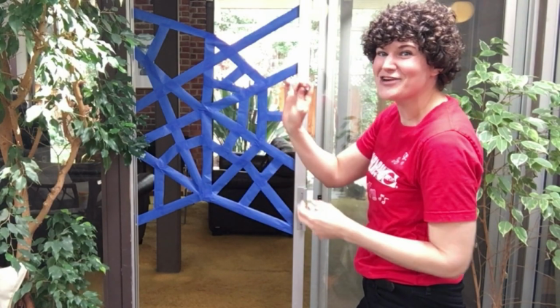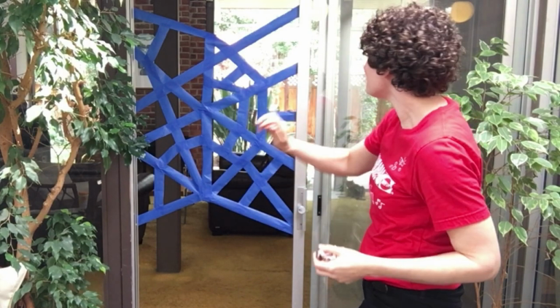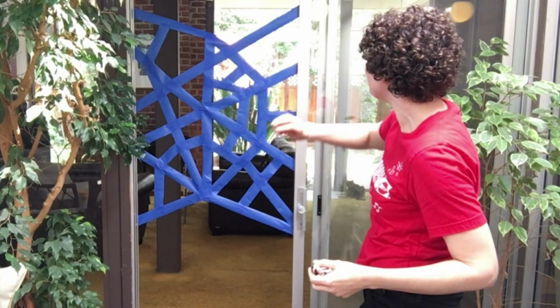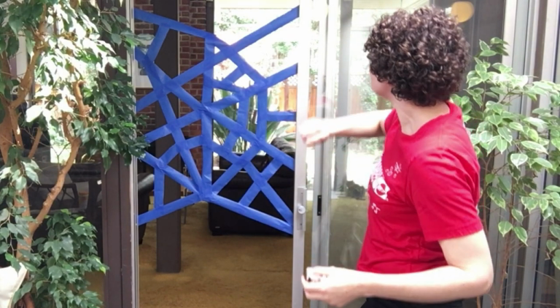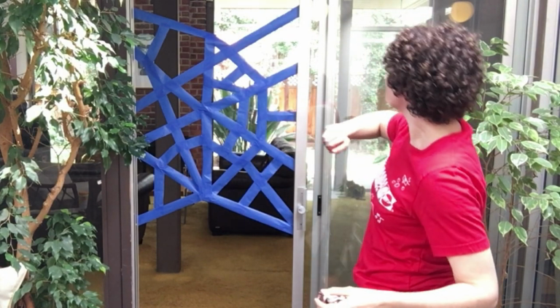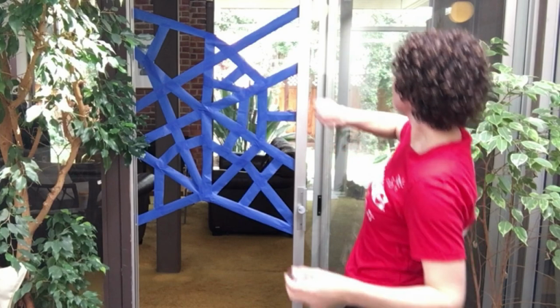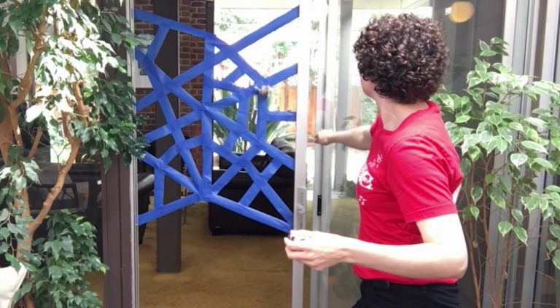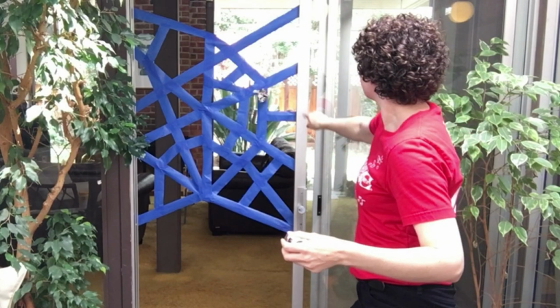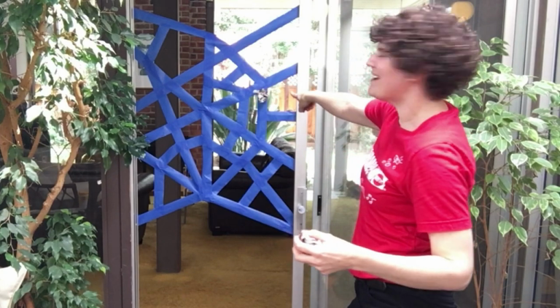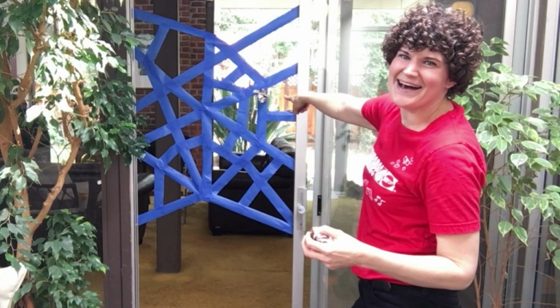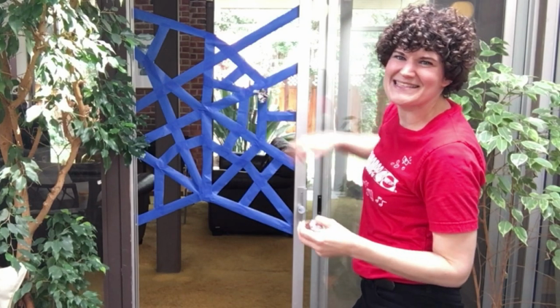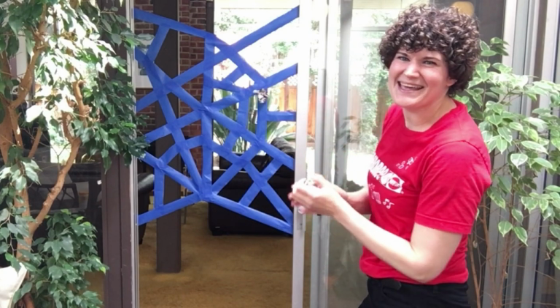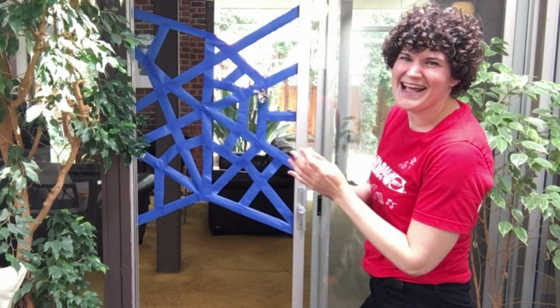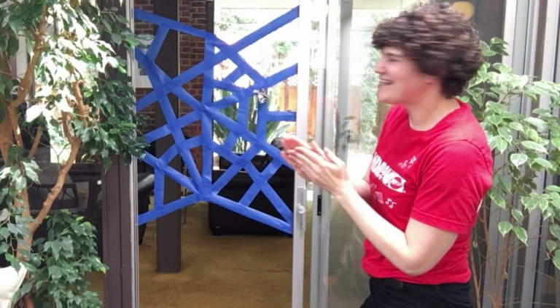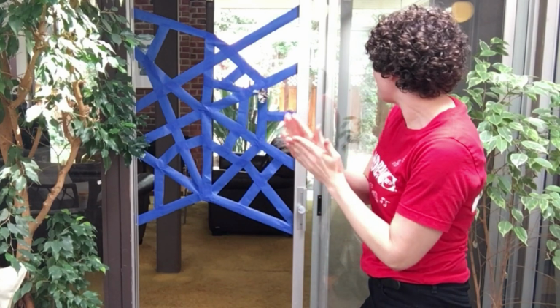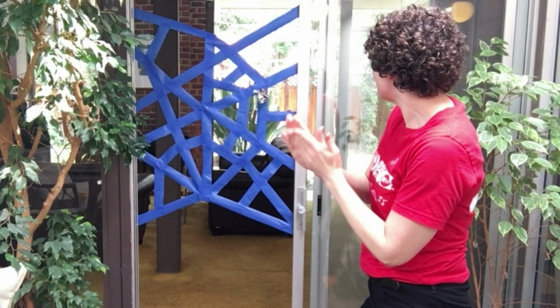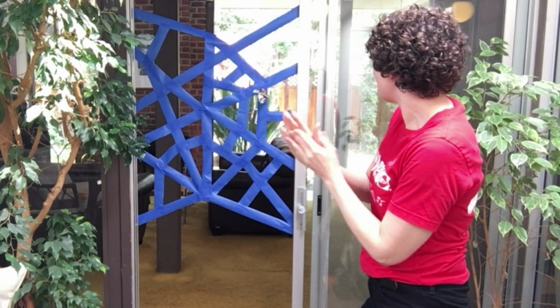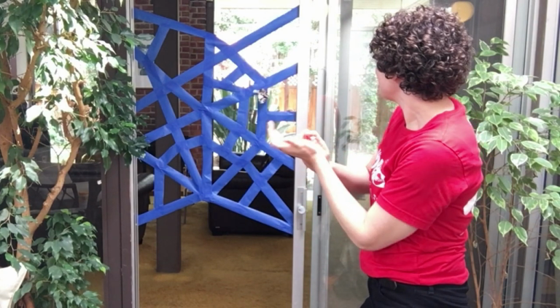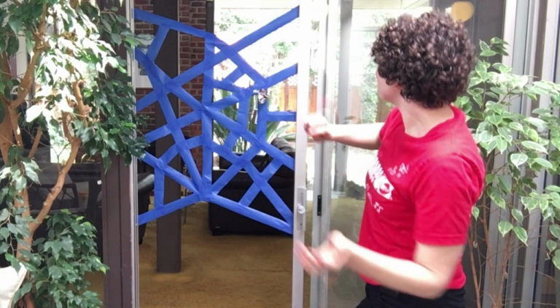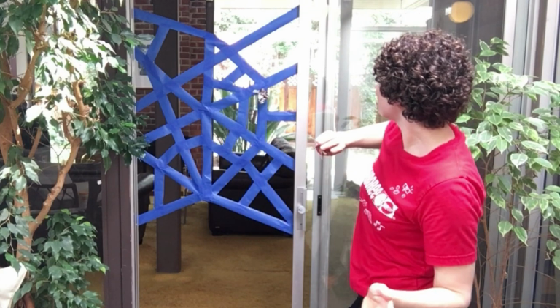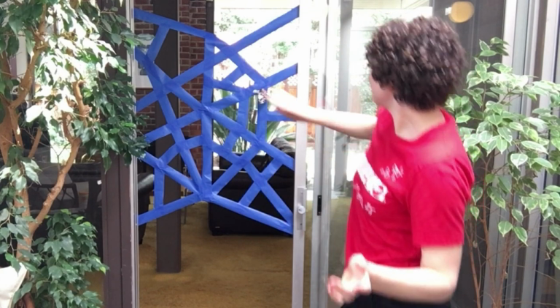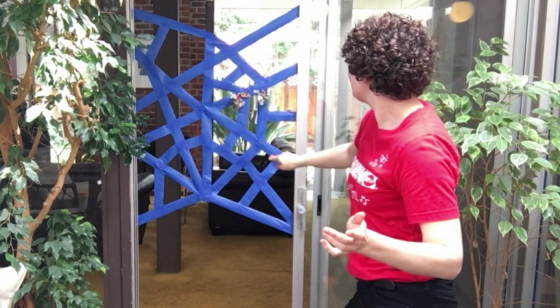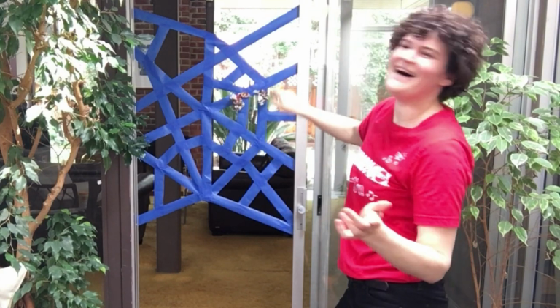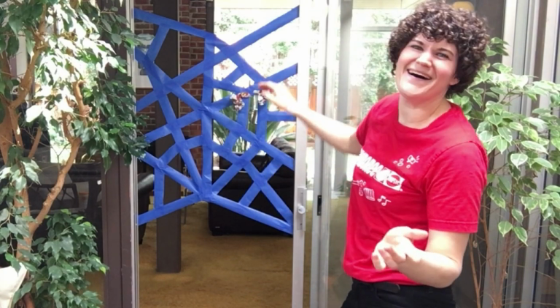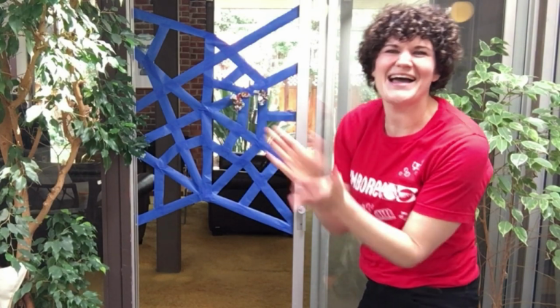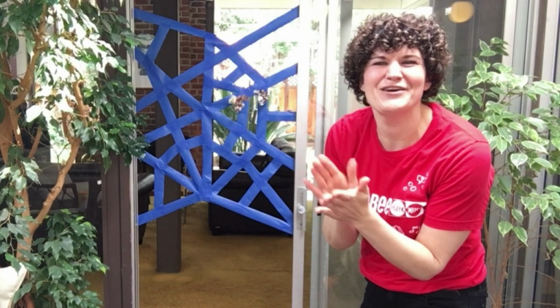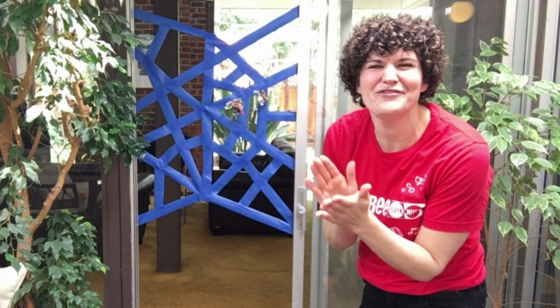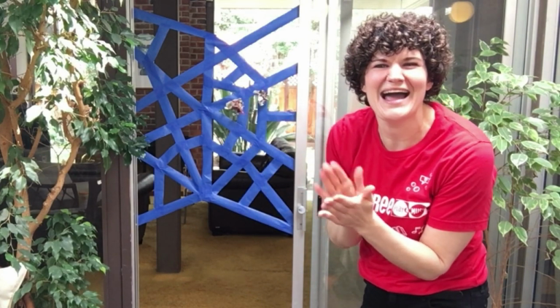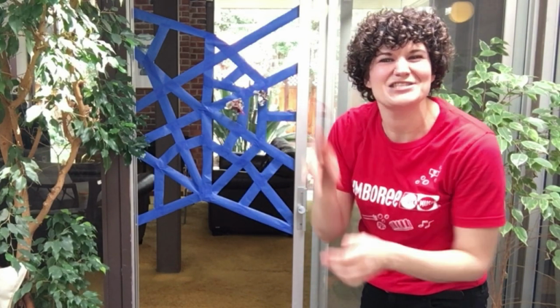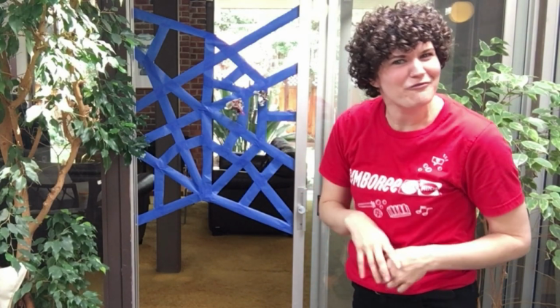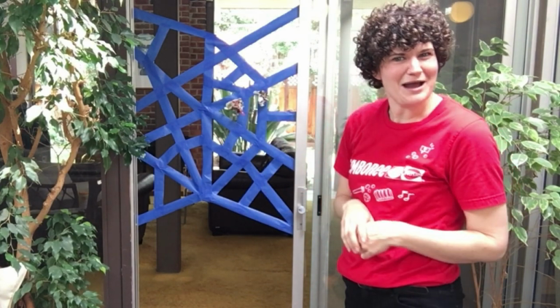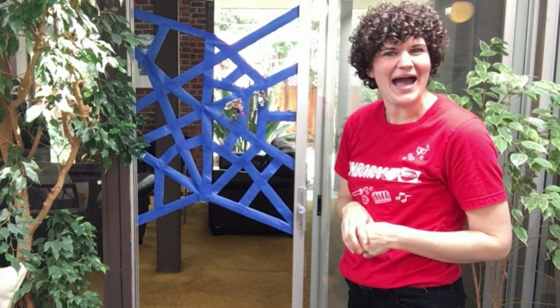Let's try another. One, two, three — stuck in there! Let's try one more. One, two, three — I got two flies! Two out of four is not bad.